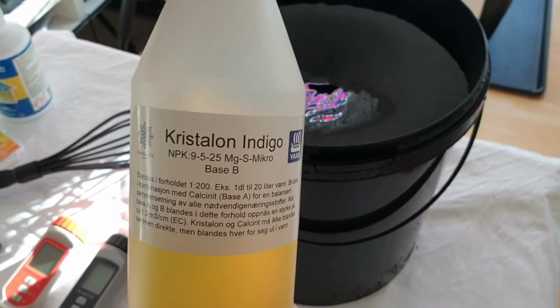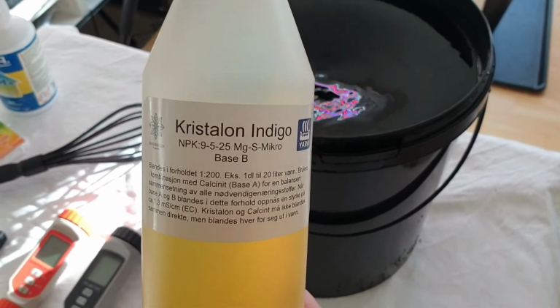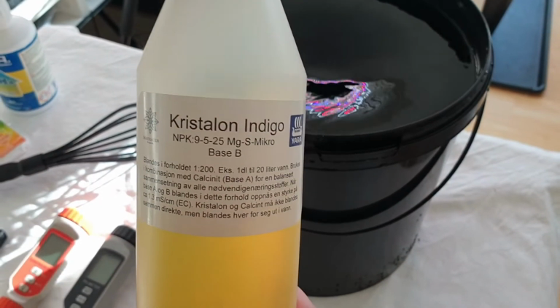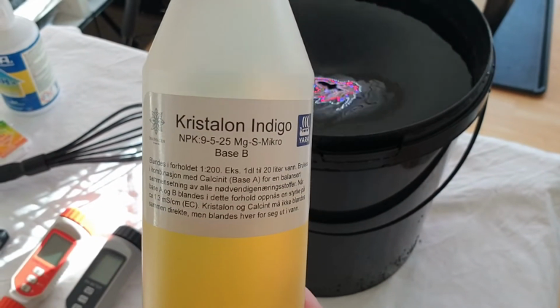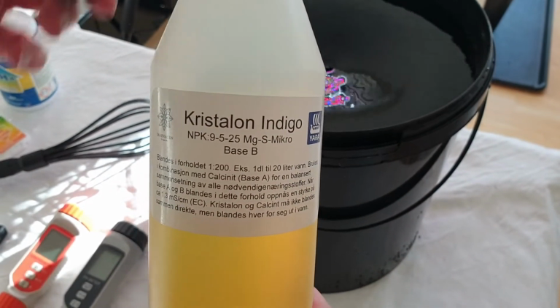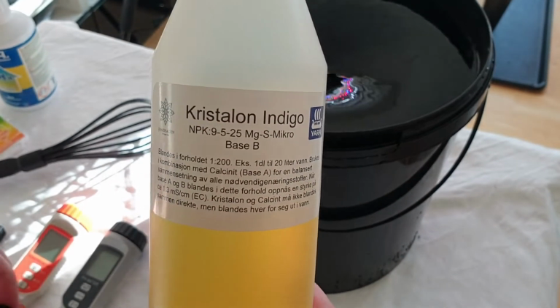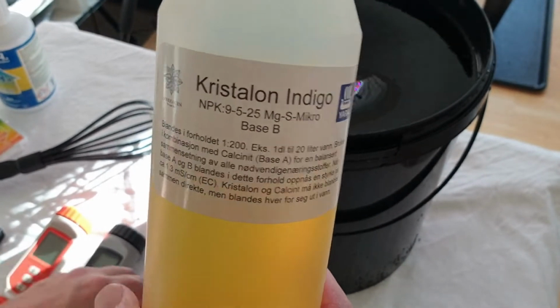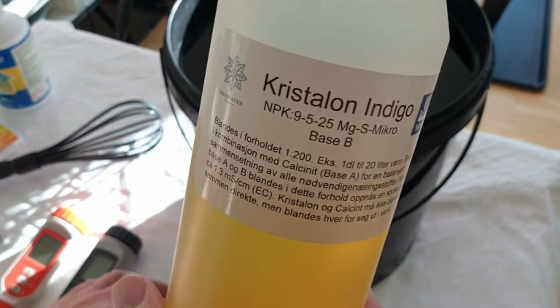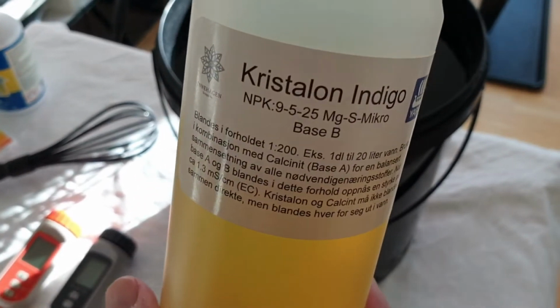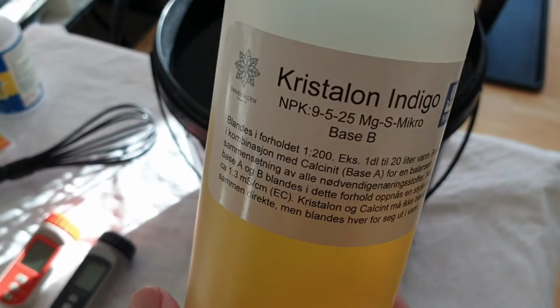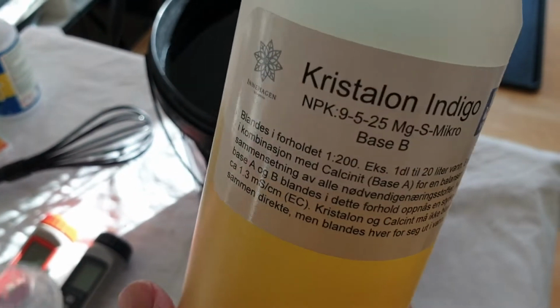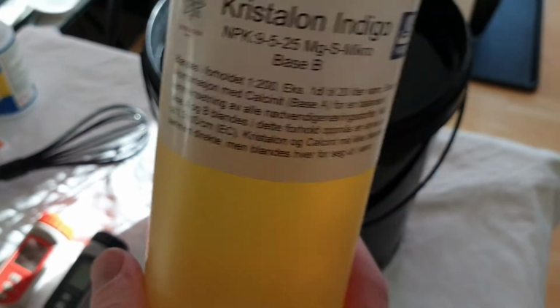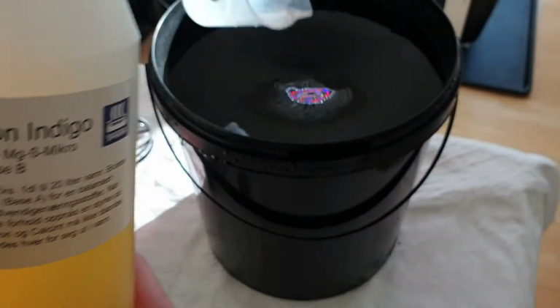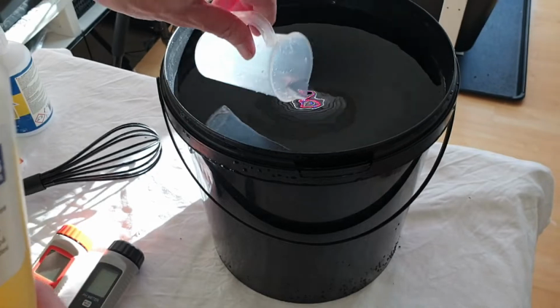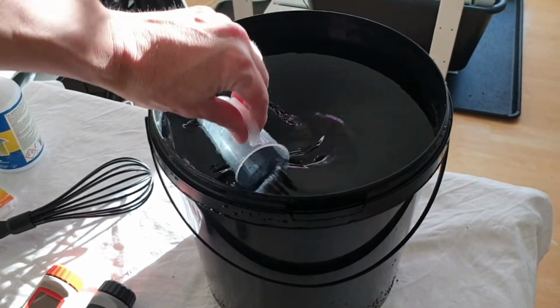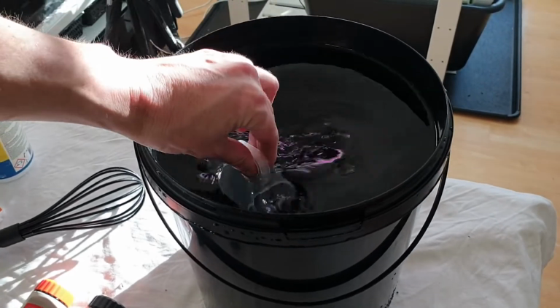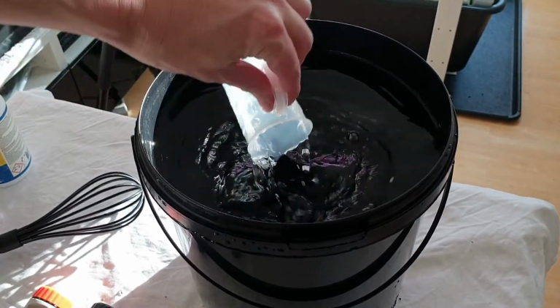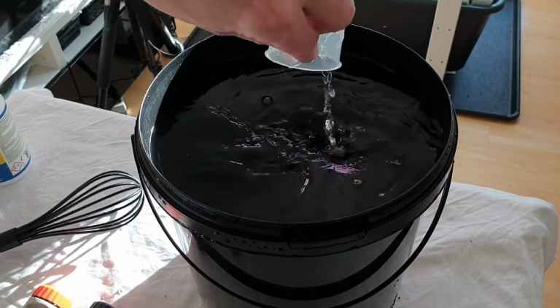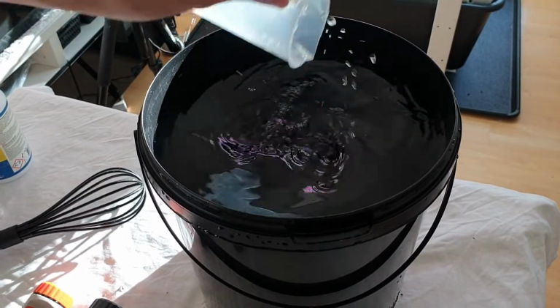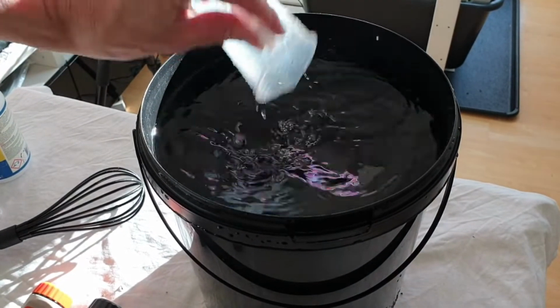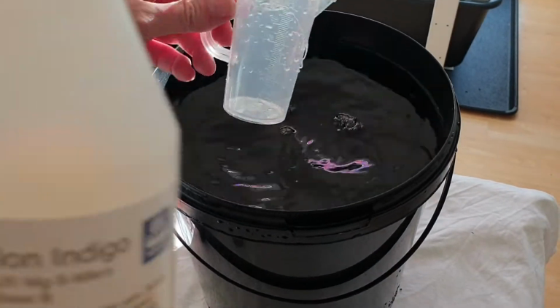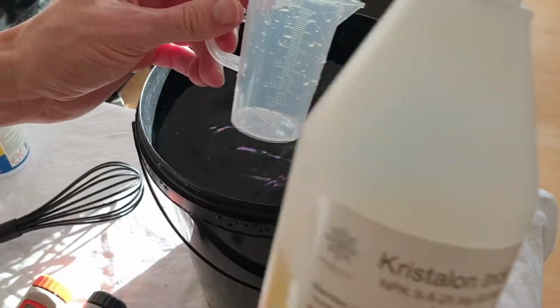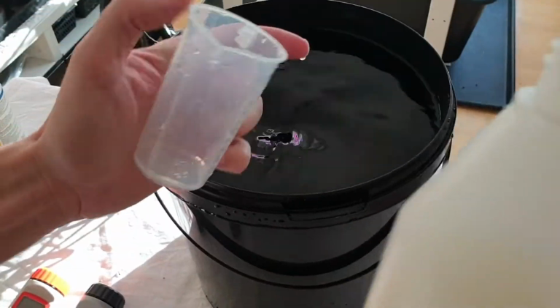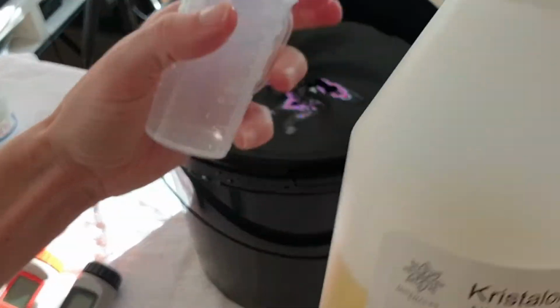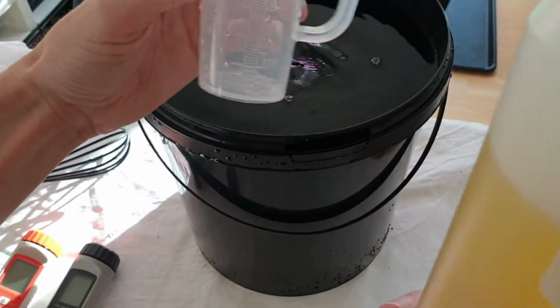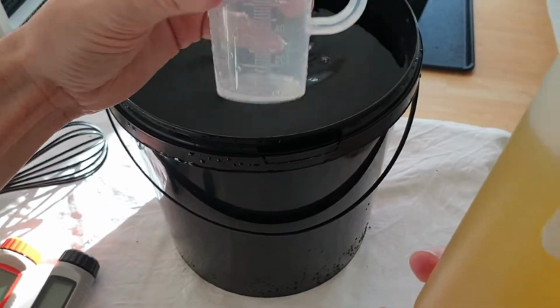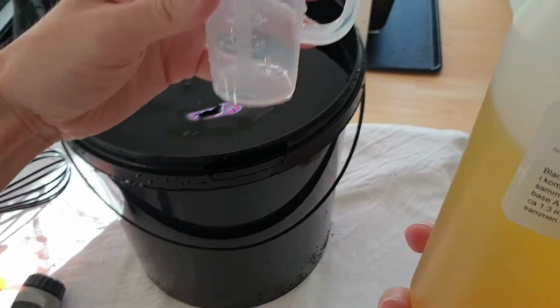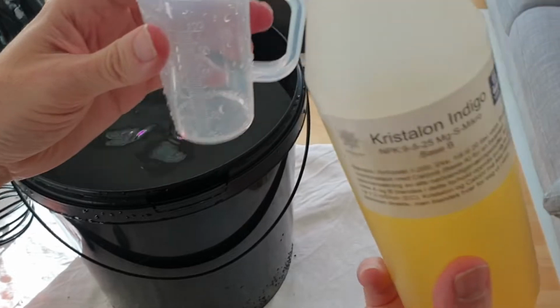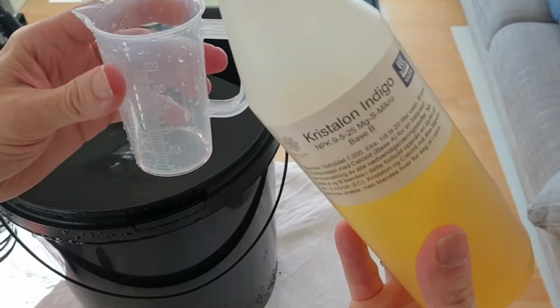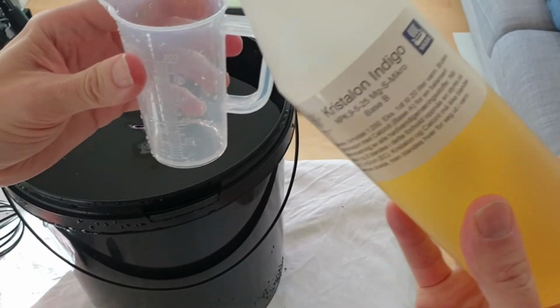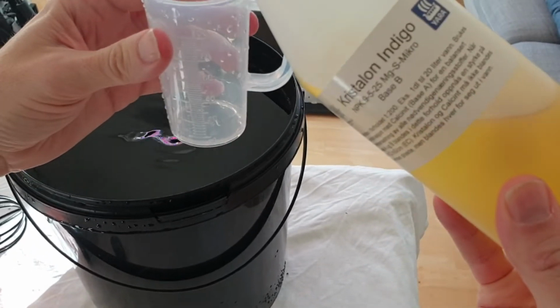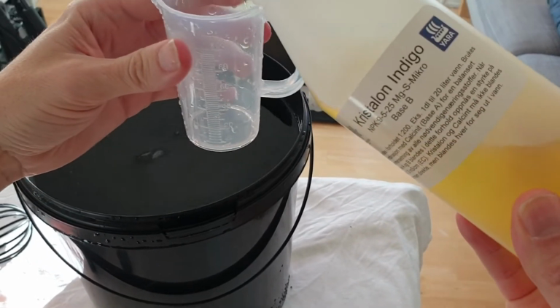Part B should be mixed the same way as part A — 50 milliliters for 10 liters. Remember to rinse the cup so that leftovers from part A do not mix with part B.